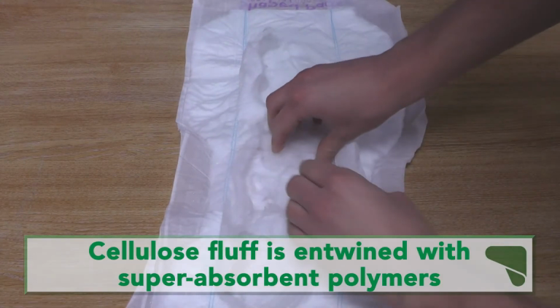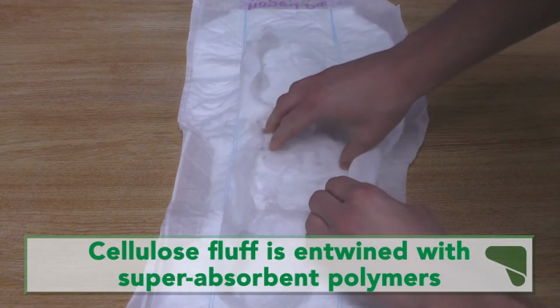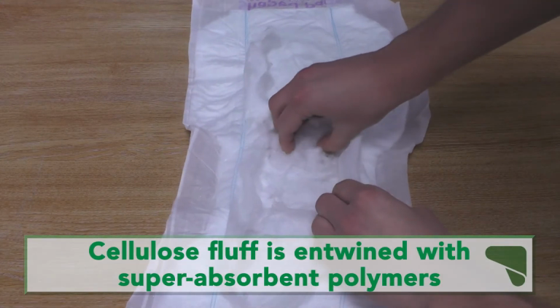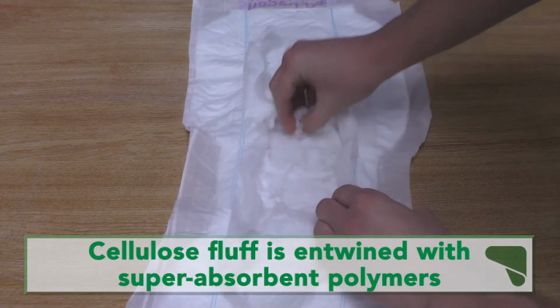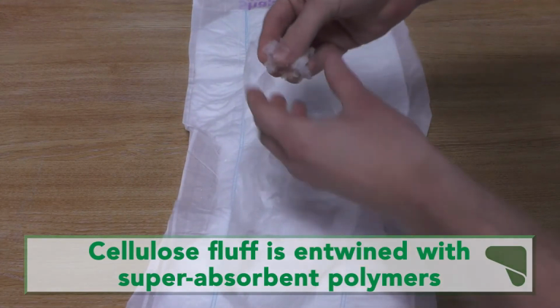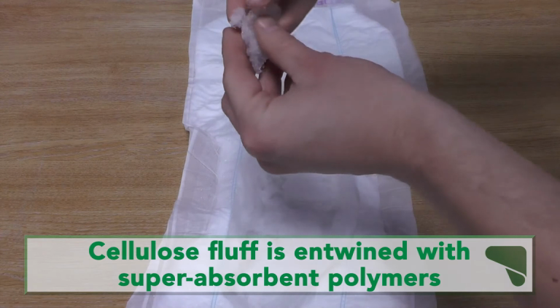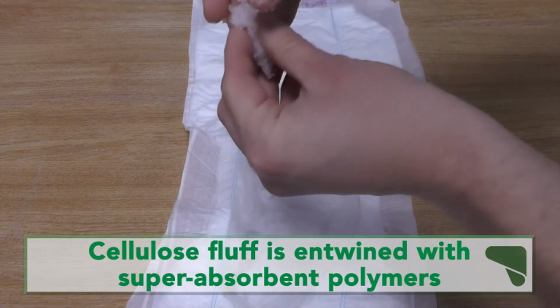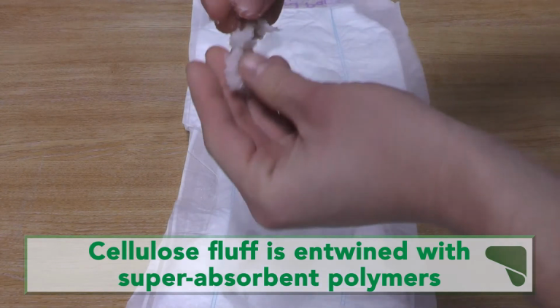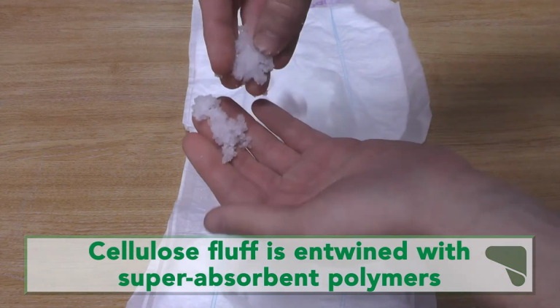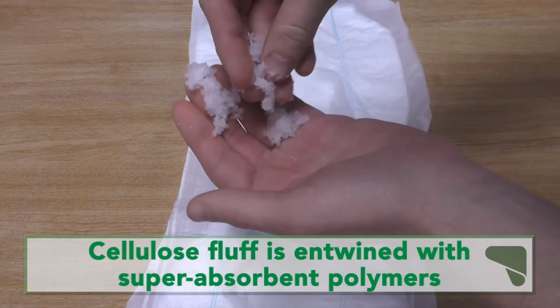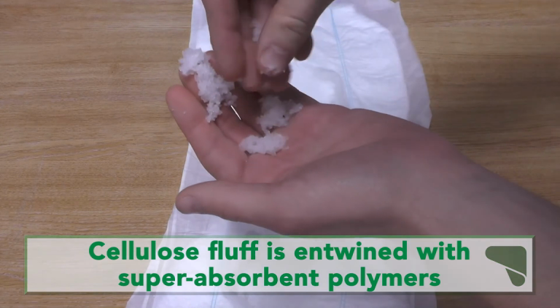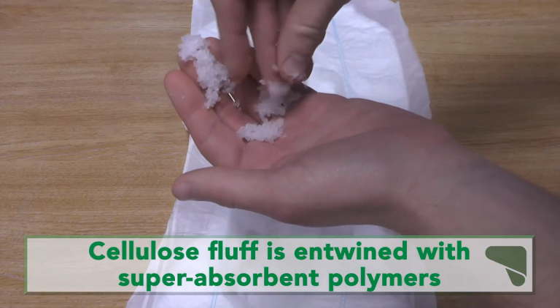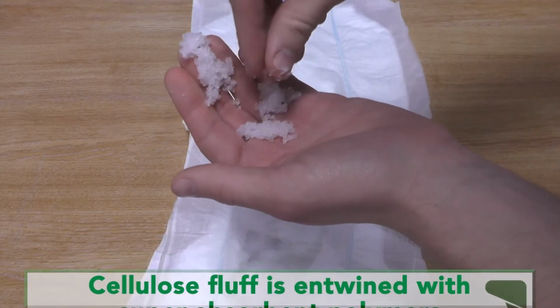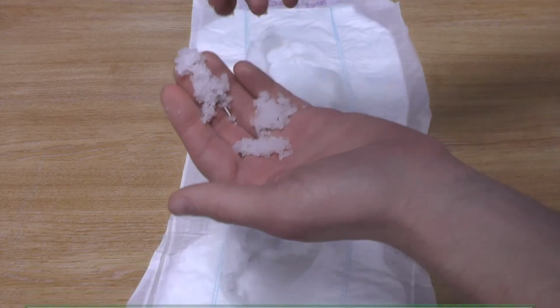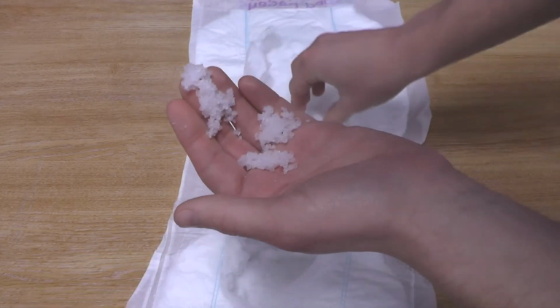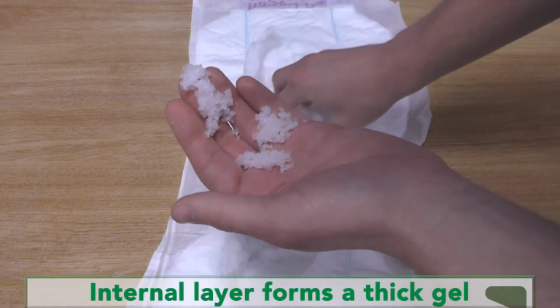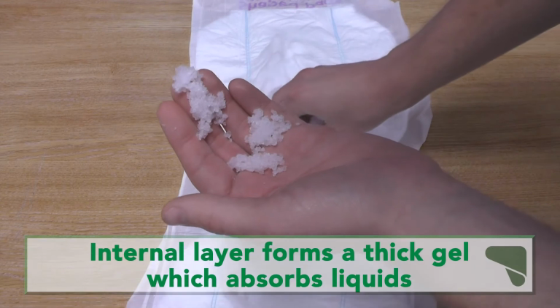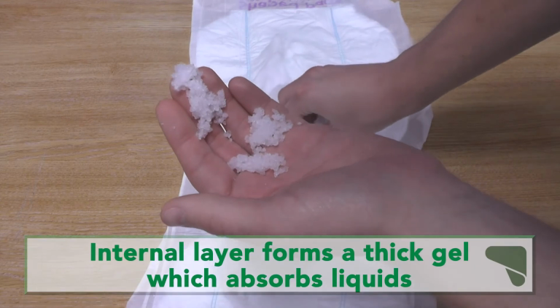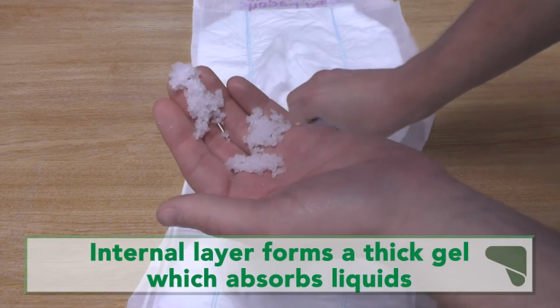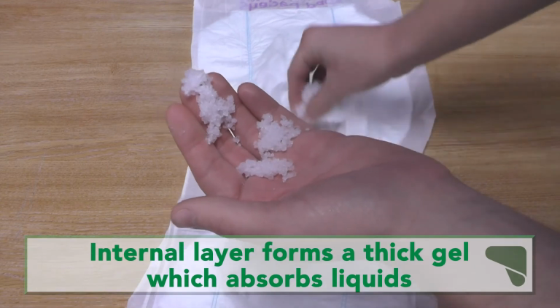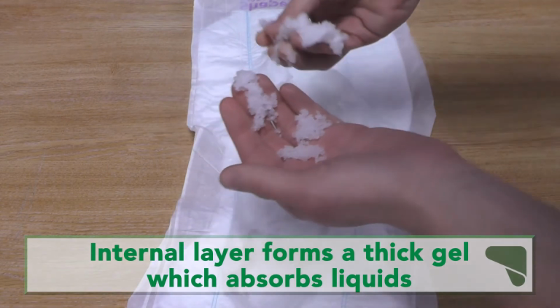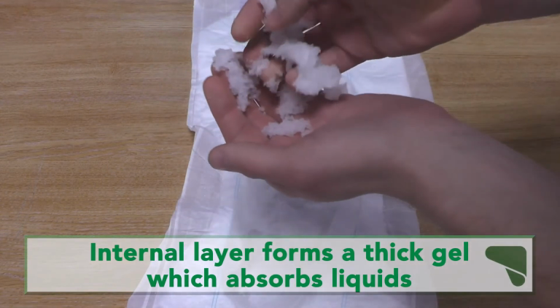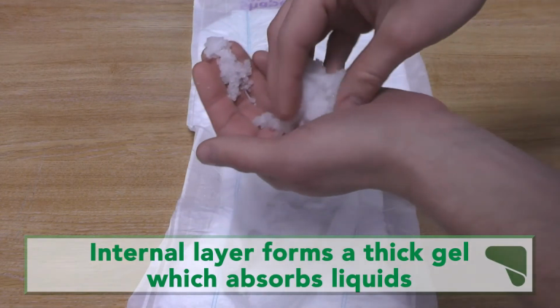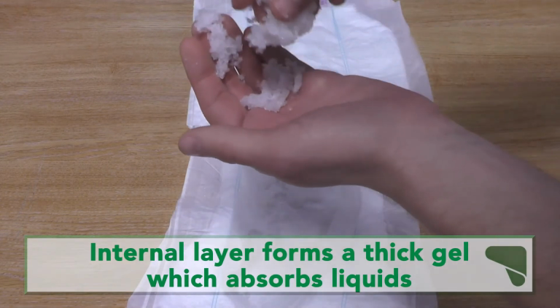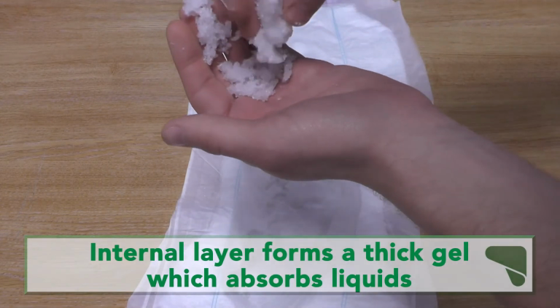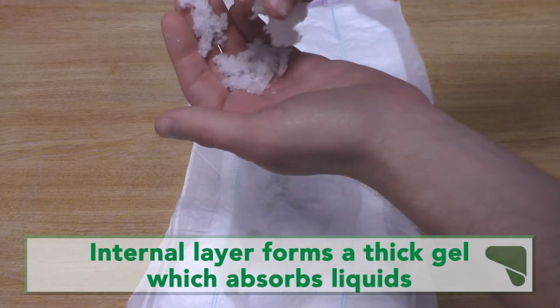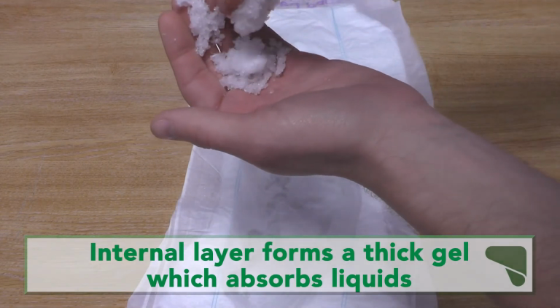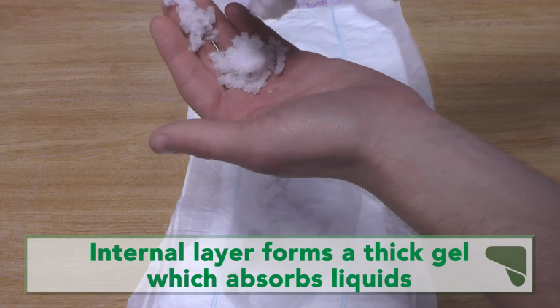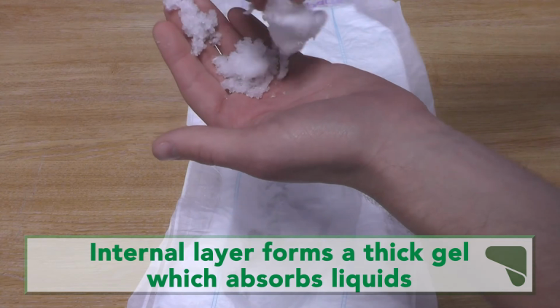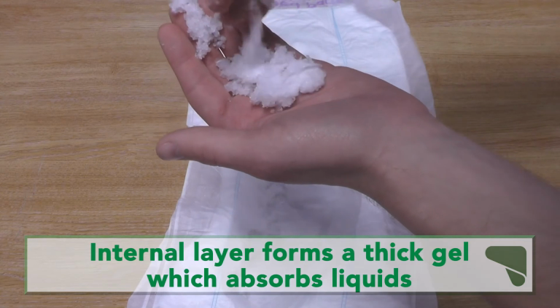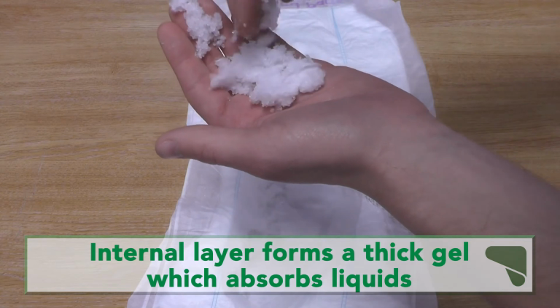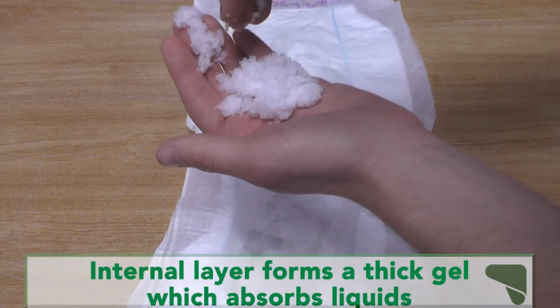This super absorbent internal layer is made from a cellulose pulp which is entwined with our super absorbent polymers. This layer forms a thick gel when it comes into contact with water, which allows the pad to weigh less, cost less, and have less impact on the environment.